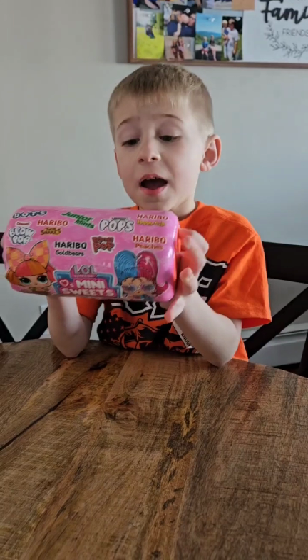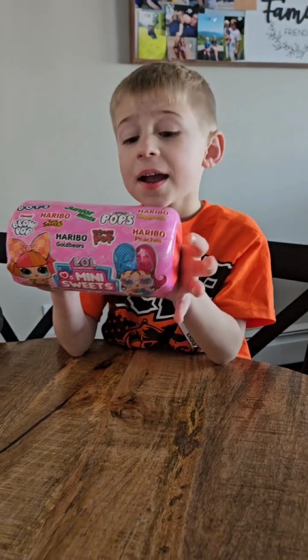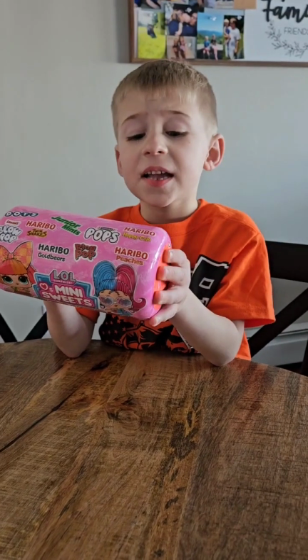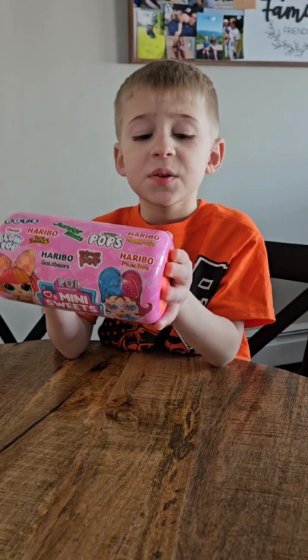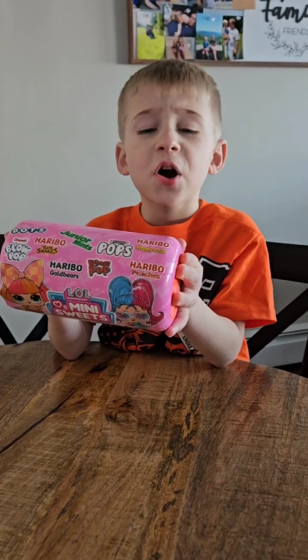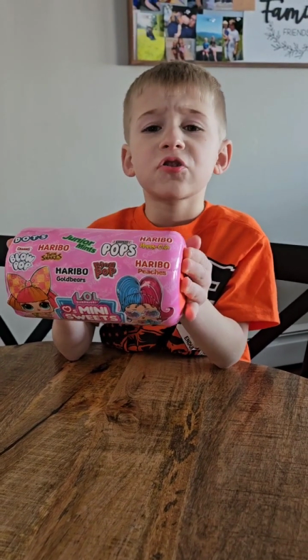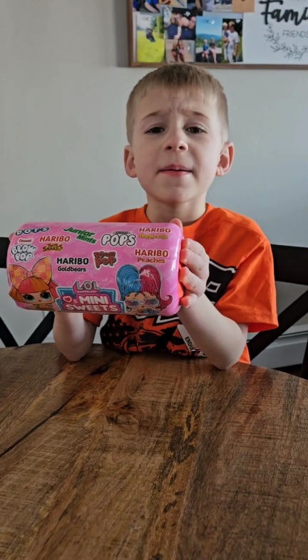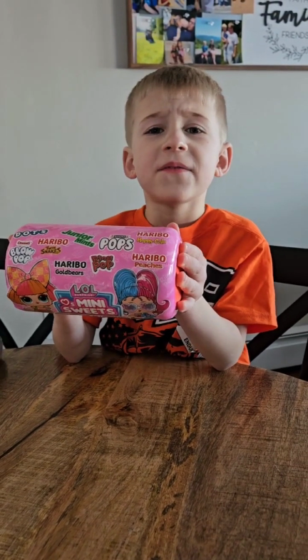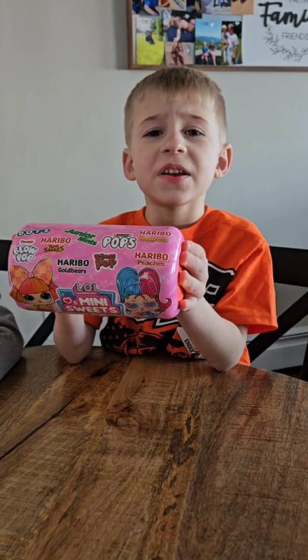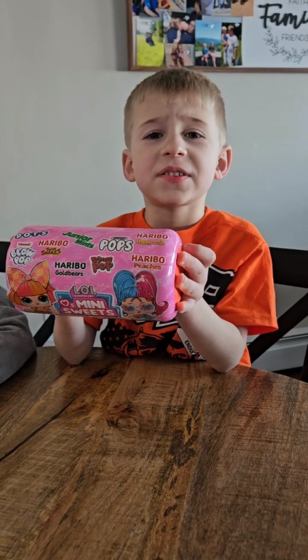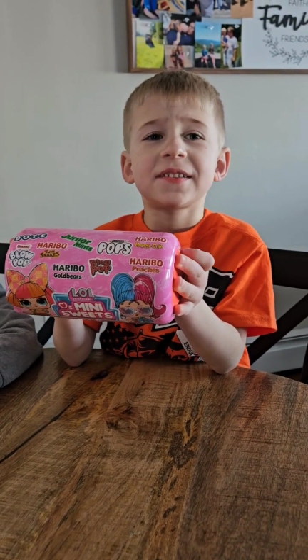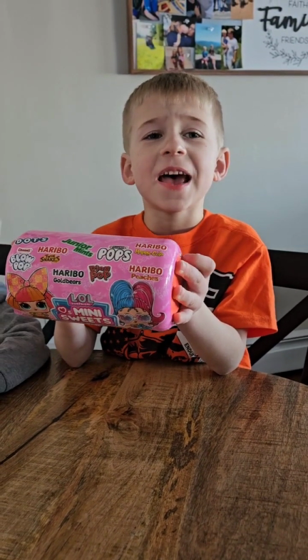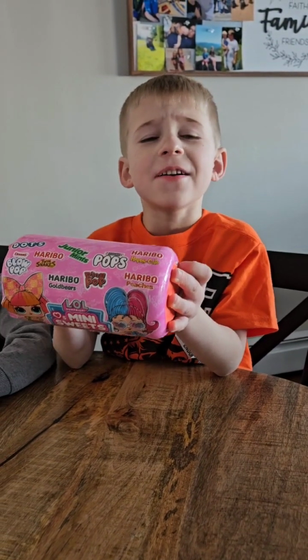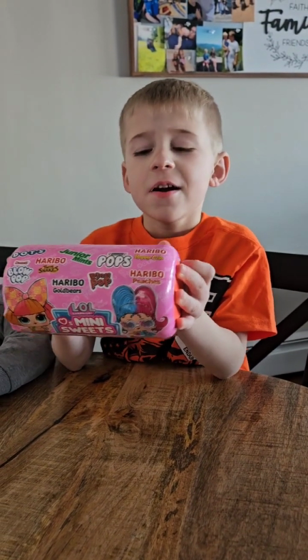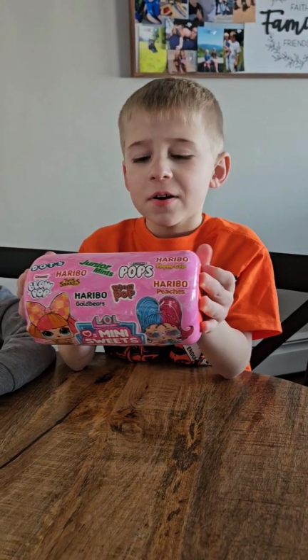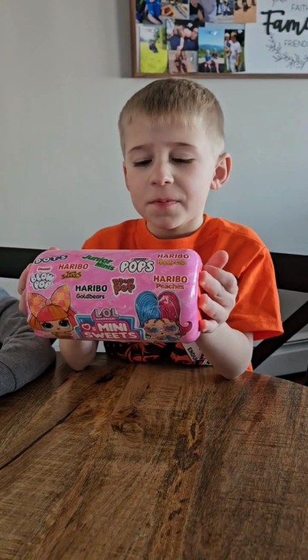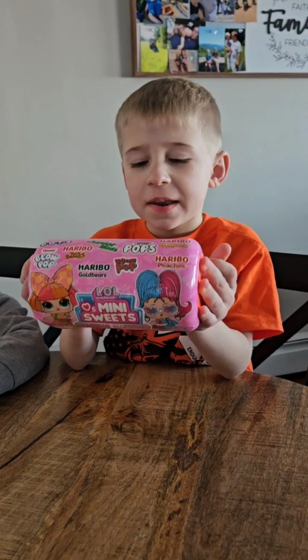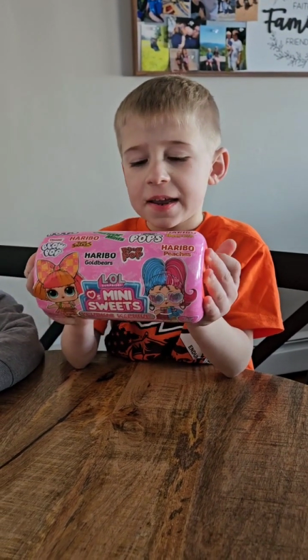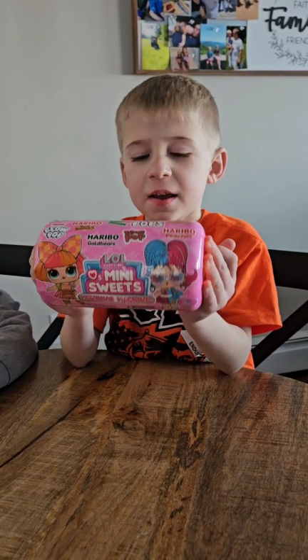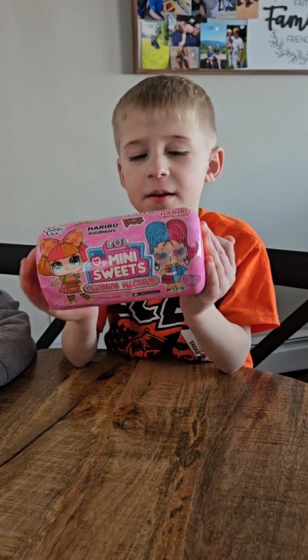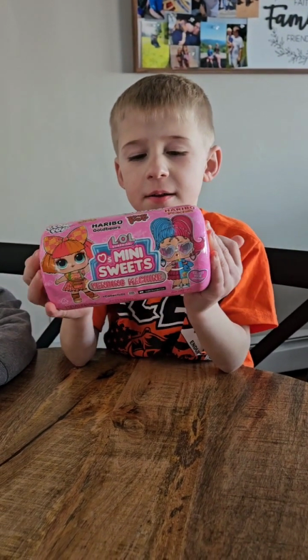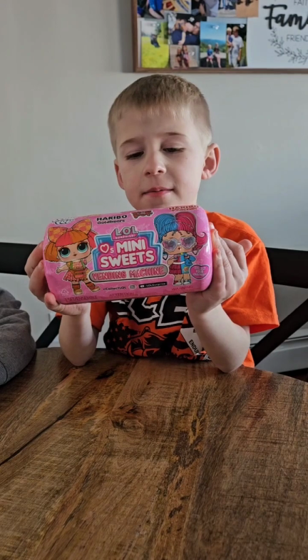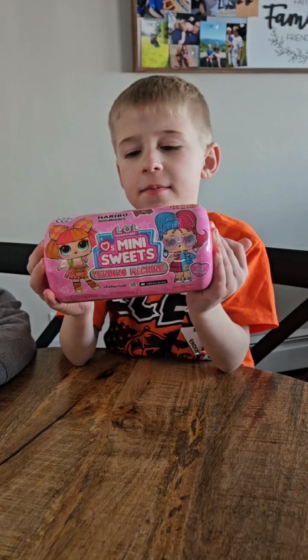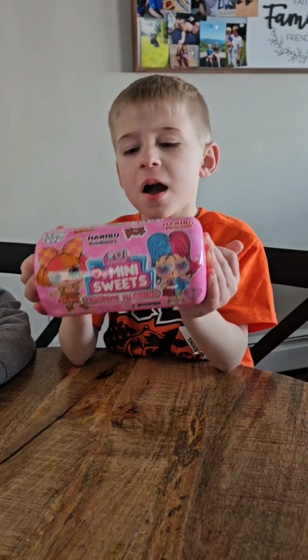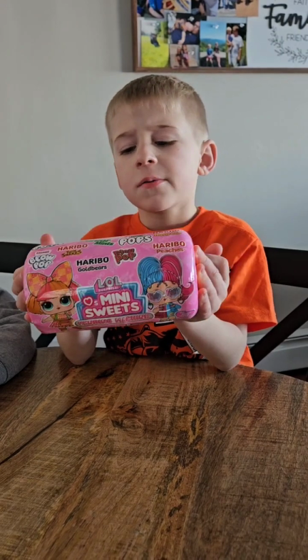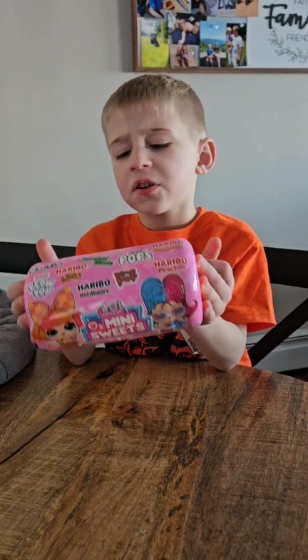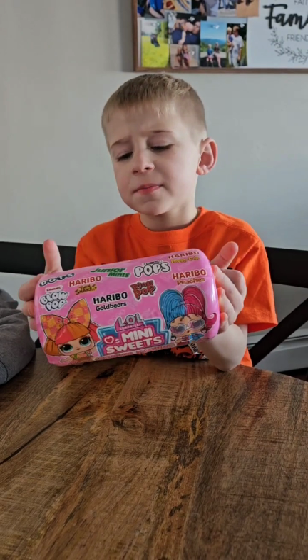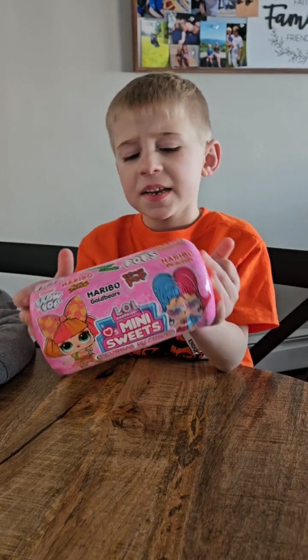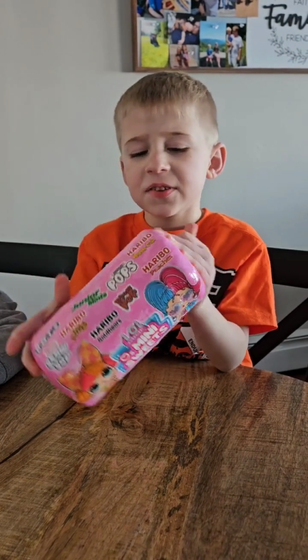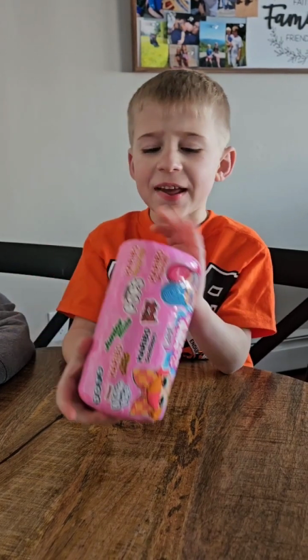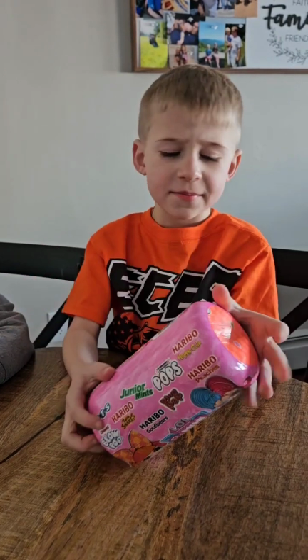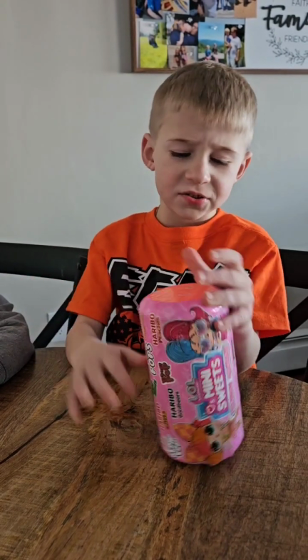Hi guys, it's Bo's Toy Reviews and today we're opening Elwell's Mini Sweet Spending Machine.